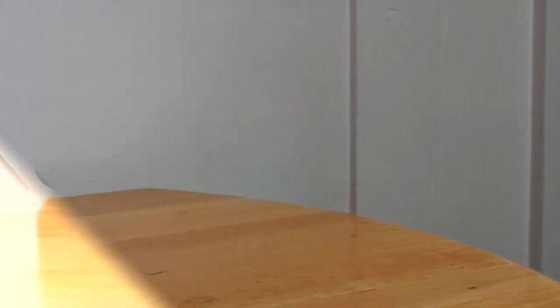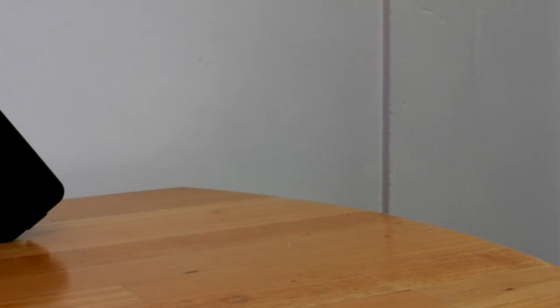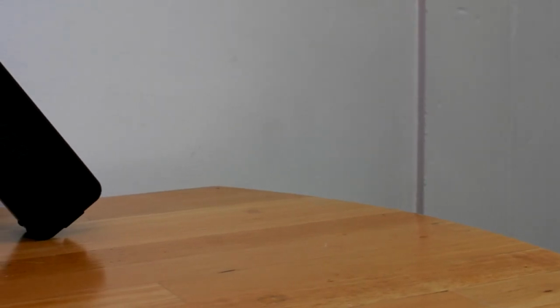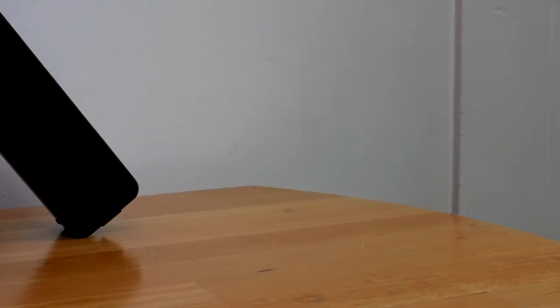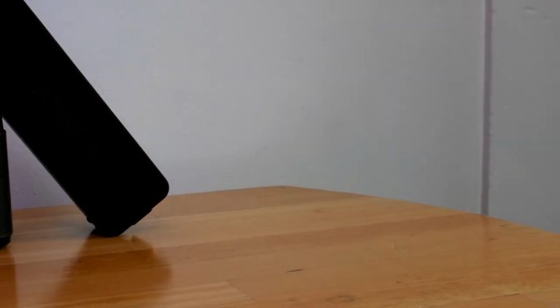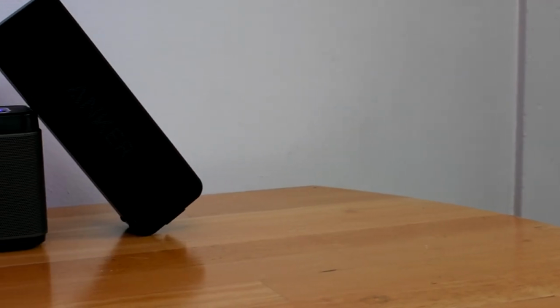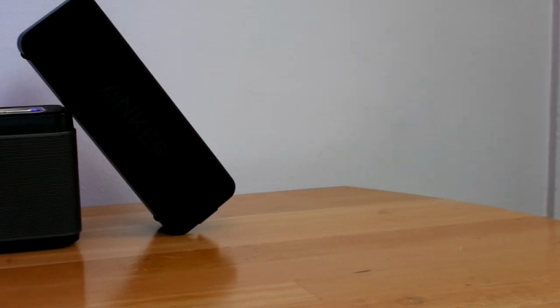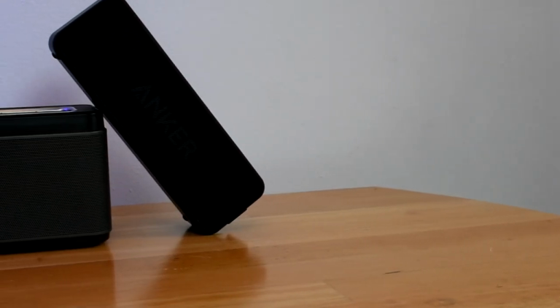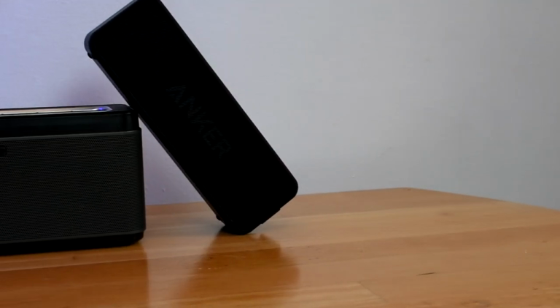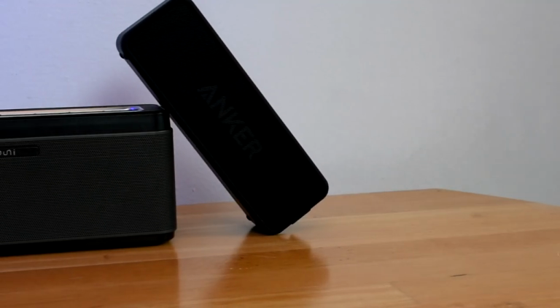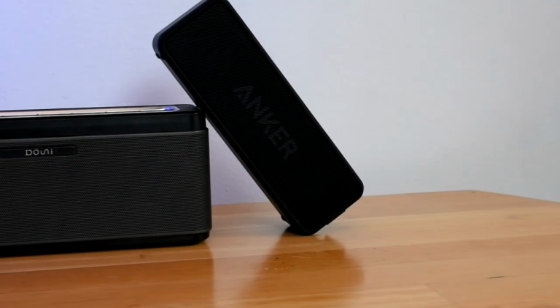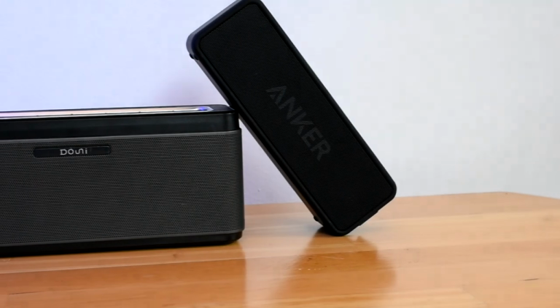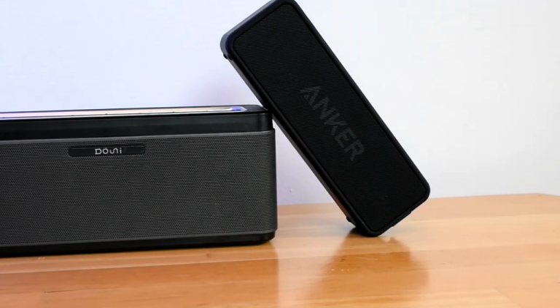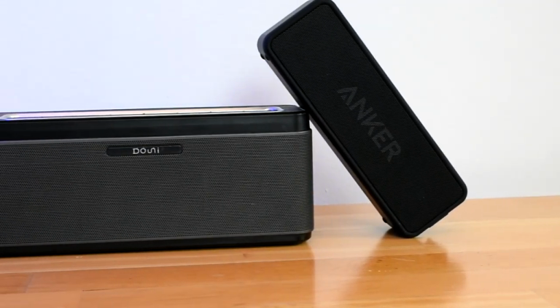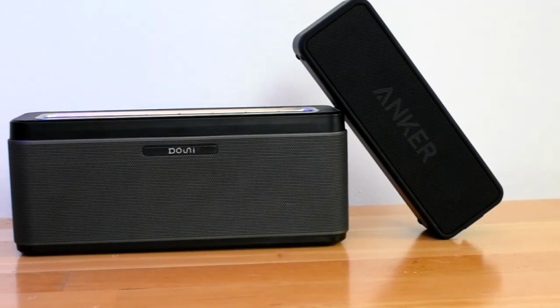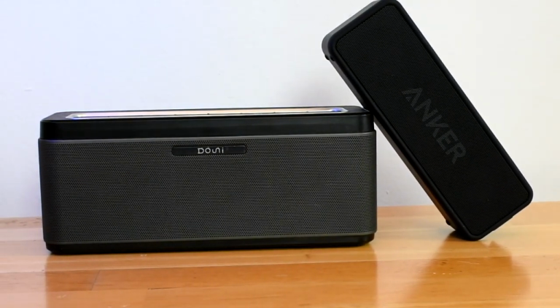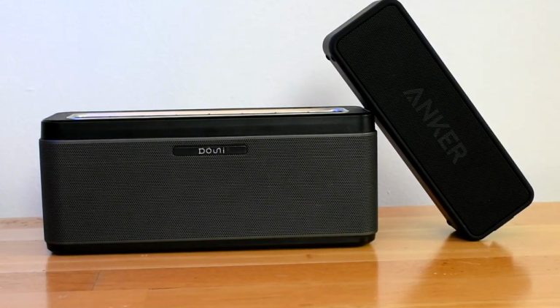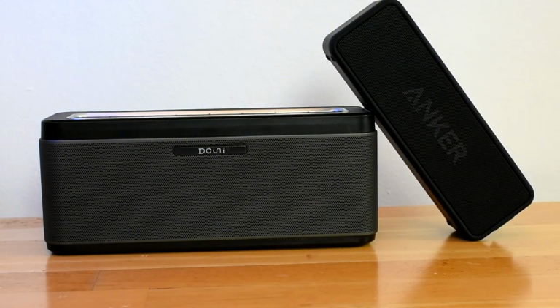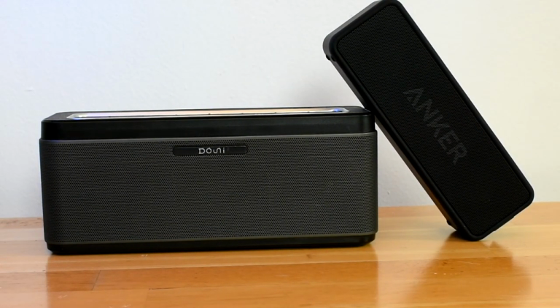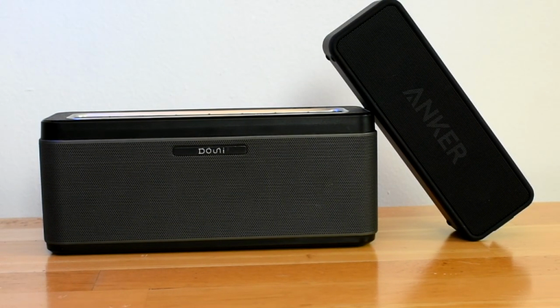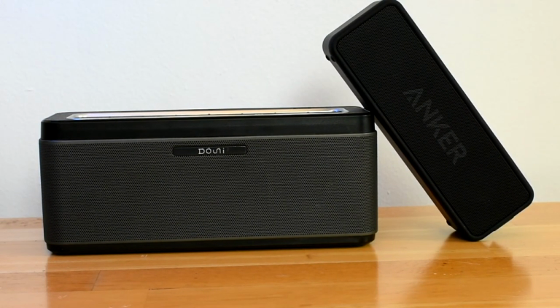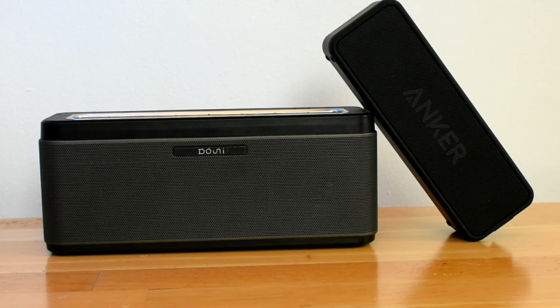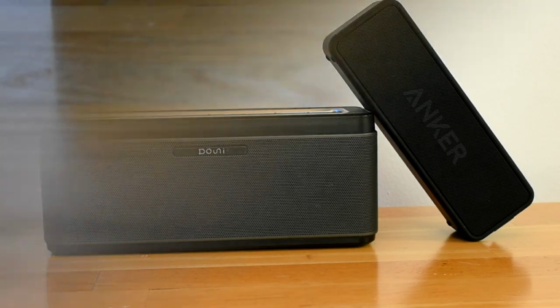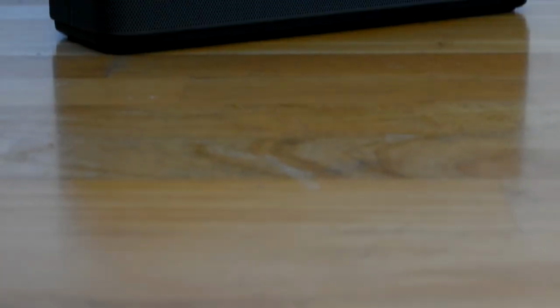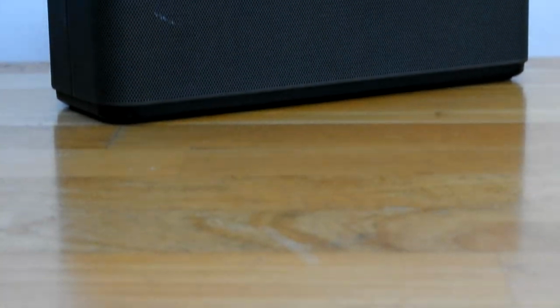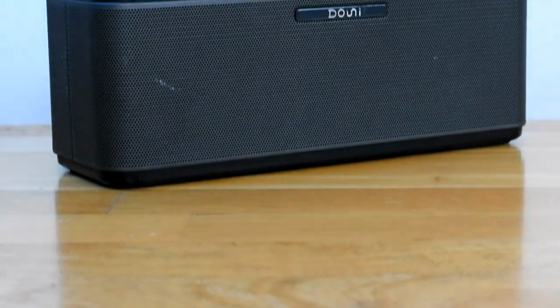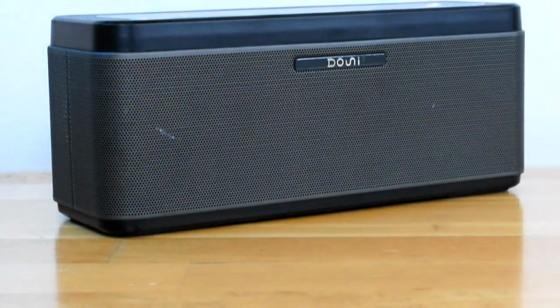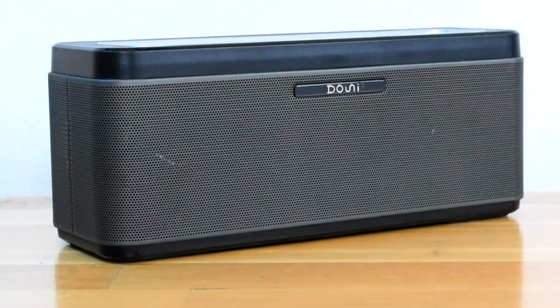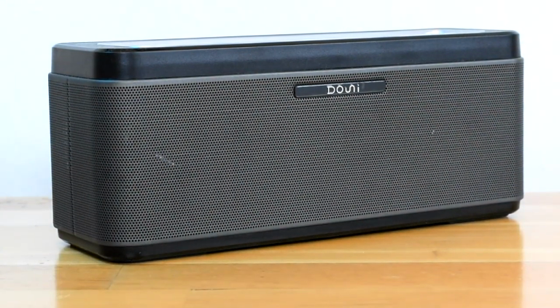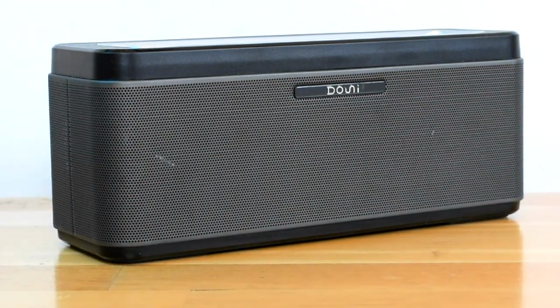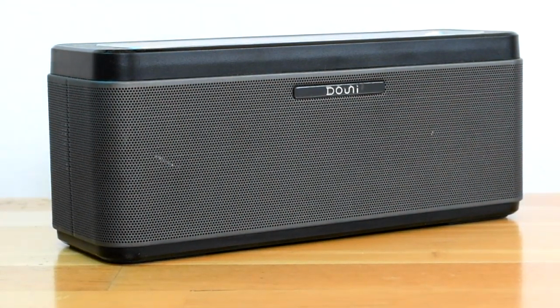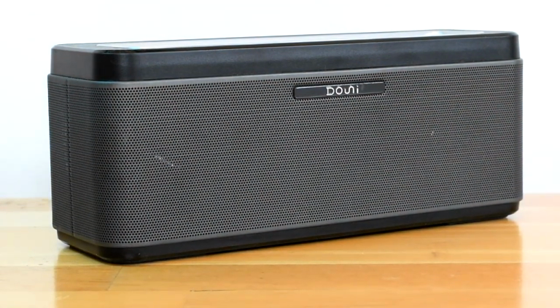Another advantage the Soundcore 2 has over the A5 is its size and weight. It is definitely more portable and easy to store in a backpack, whereas the Downey A5 is not the most portable. It is also very heavy, but that is to be expected given its big drivers and large battery.